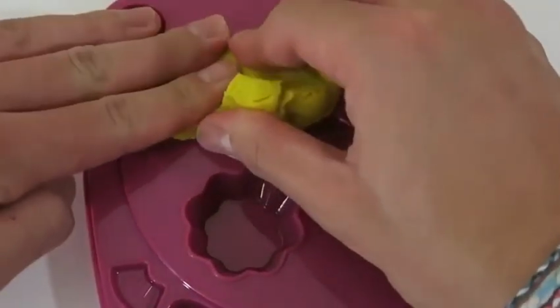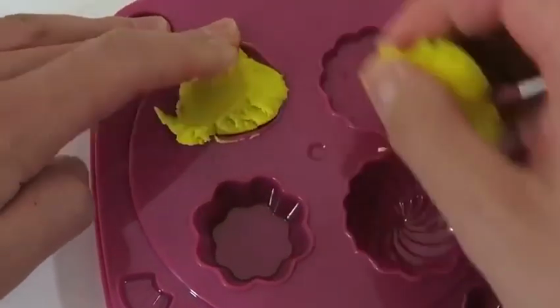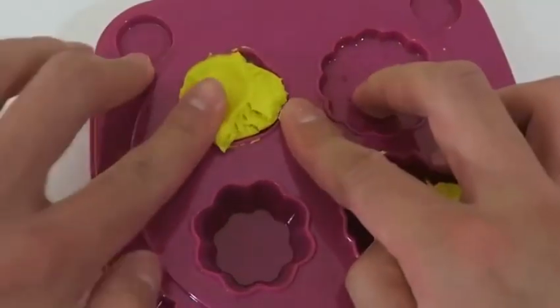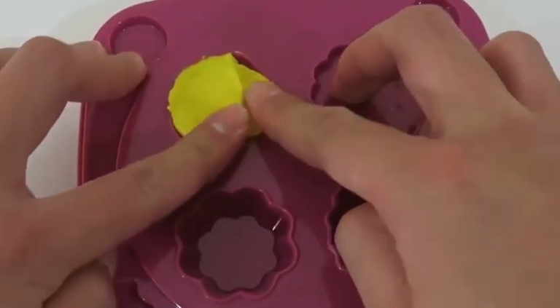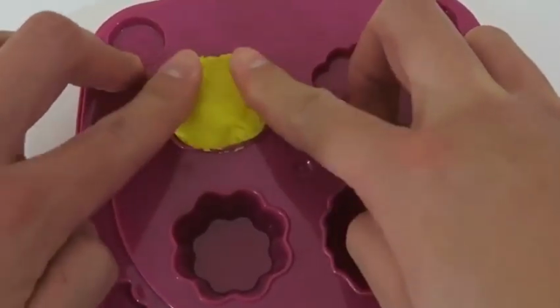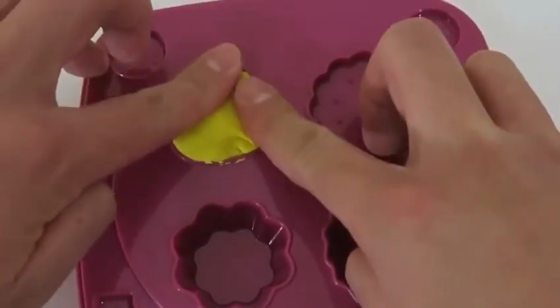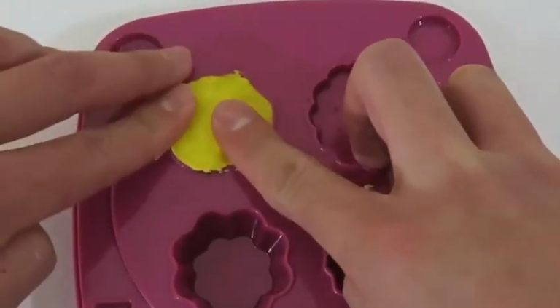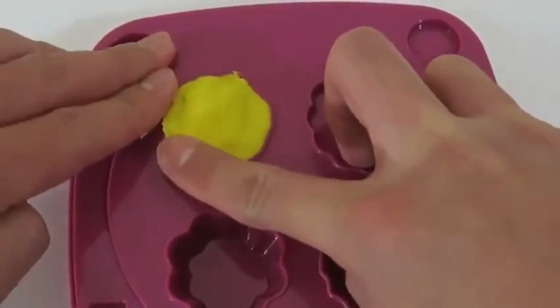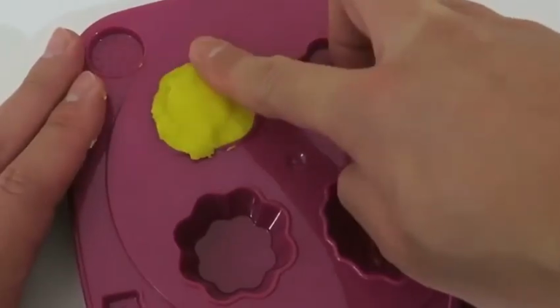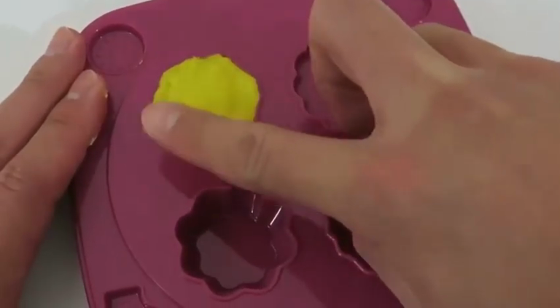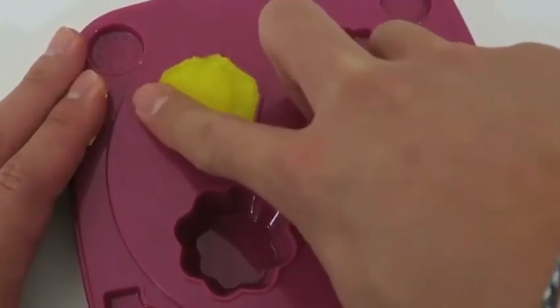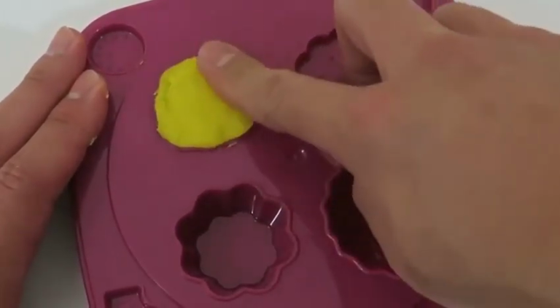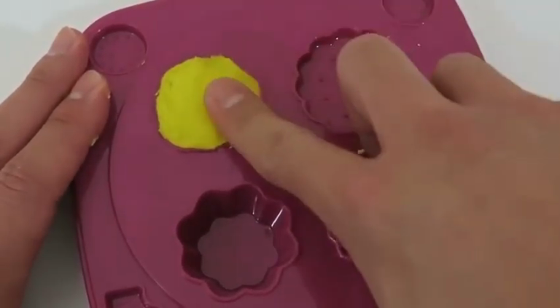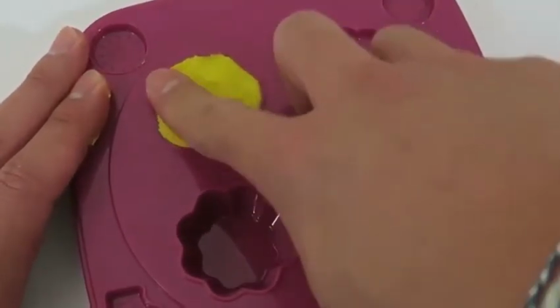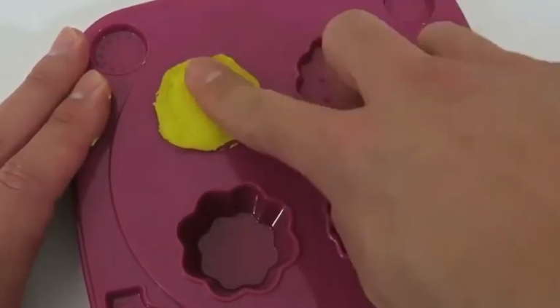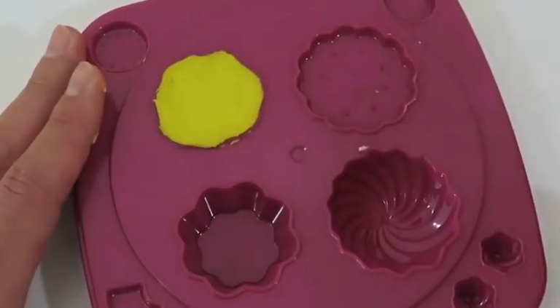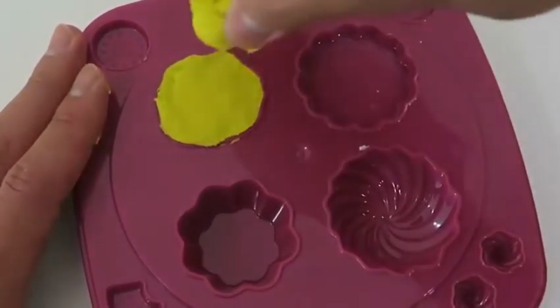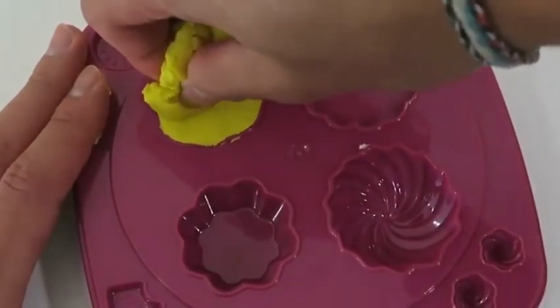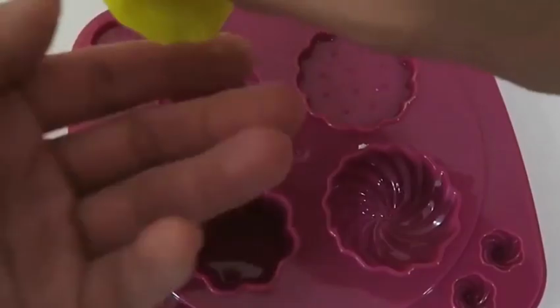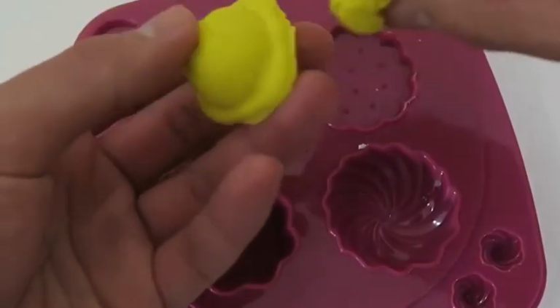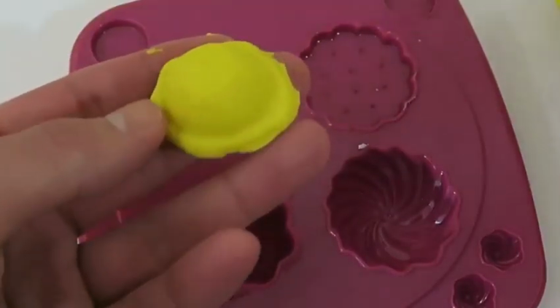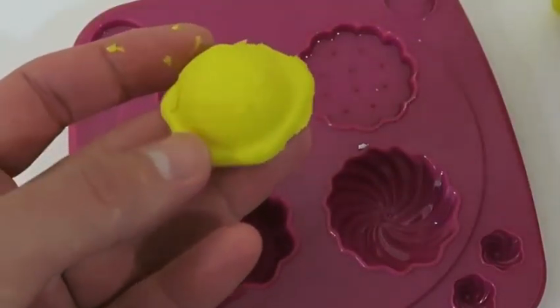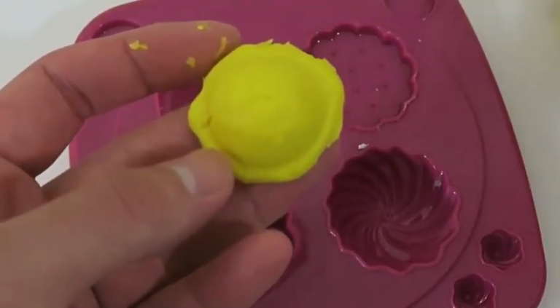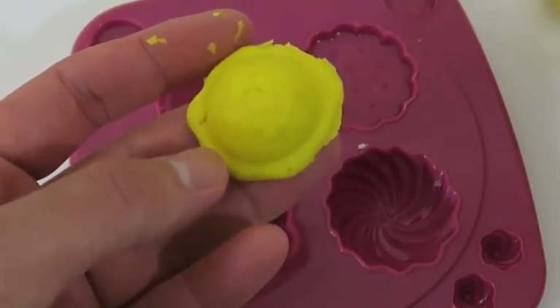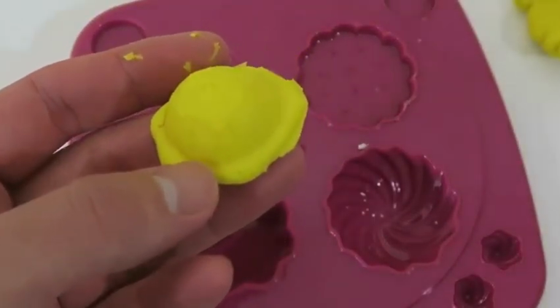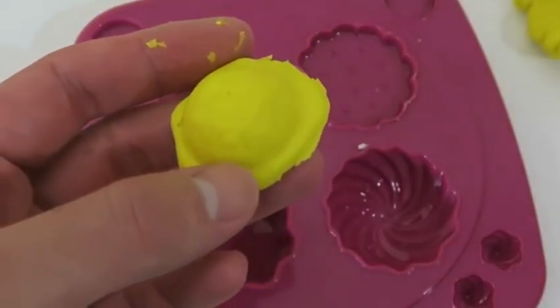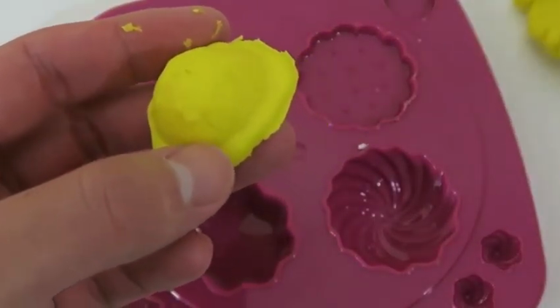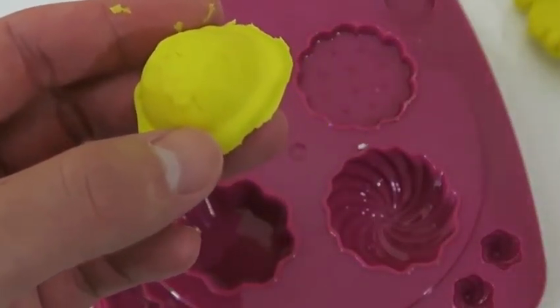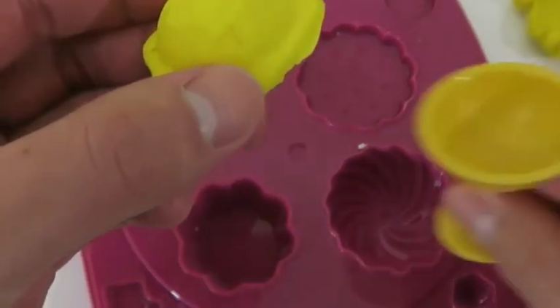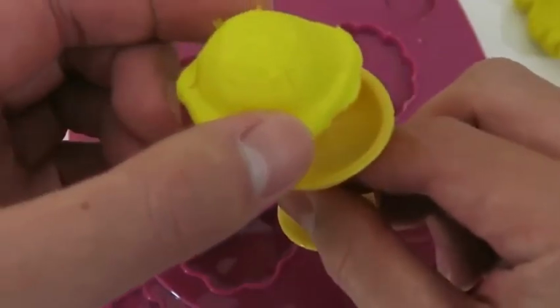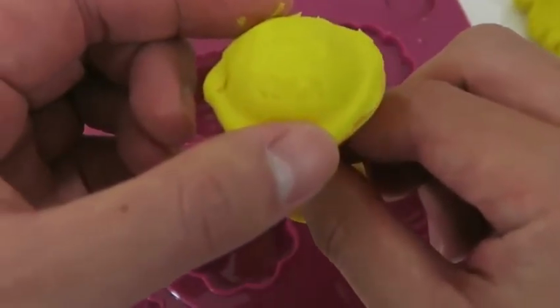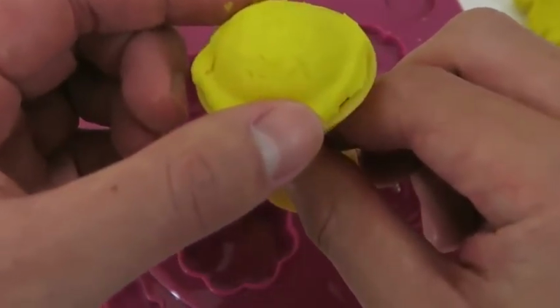I'll let you guess one more time. Do you have an idea of what this is going to be? I decided to make a lemon sorbet. I'll put it on top of this little cup.